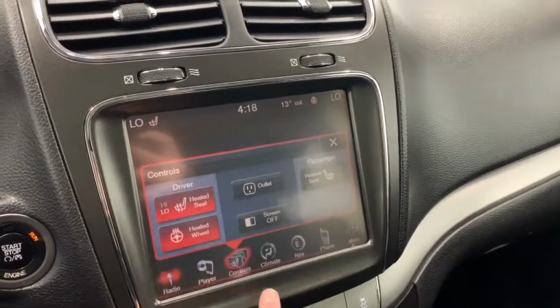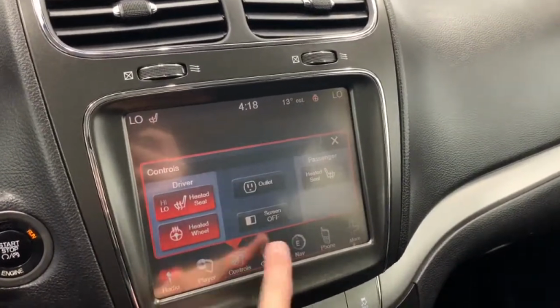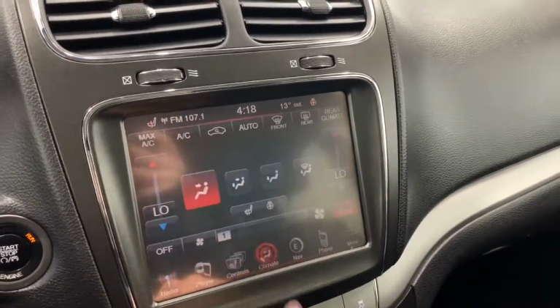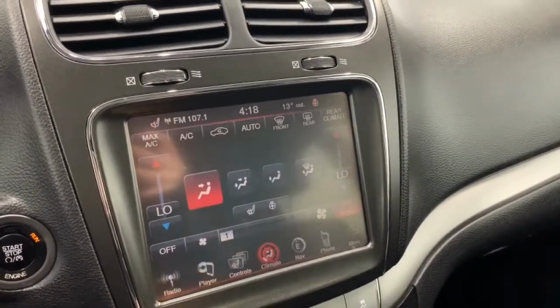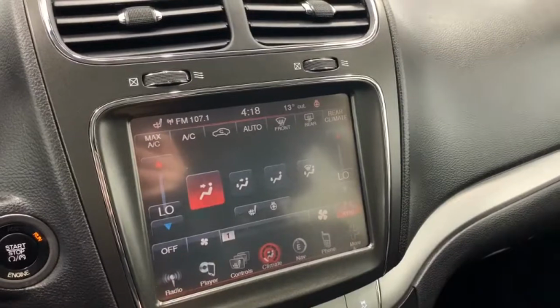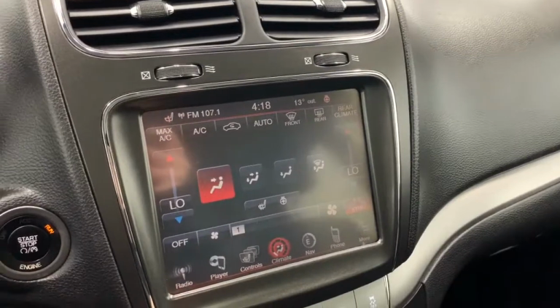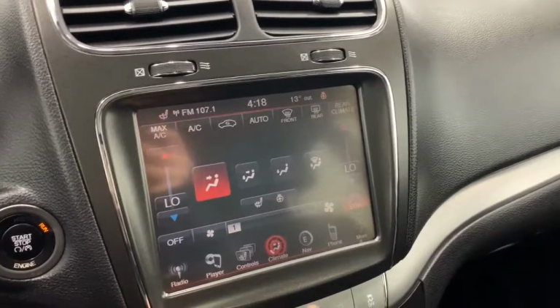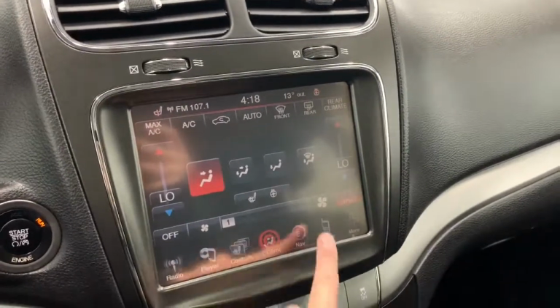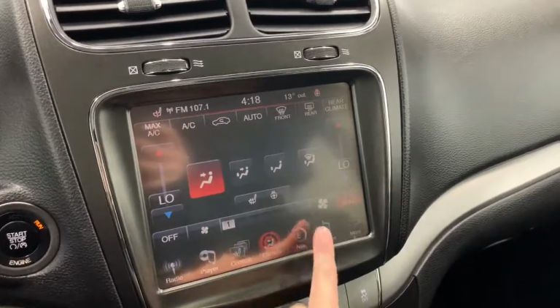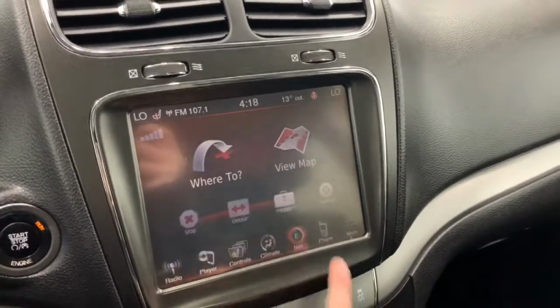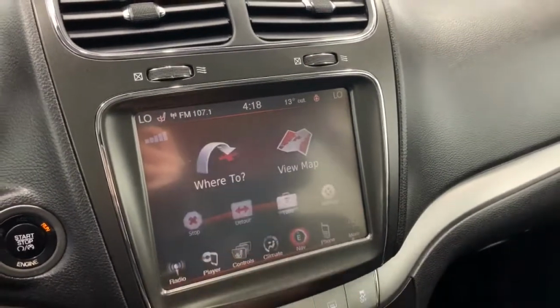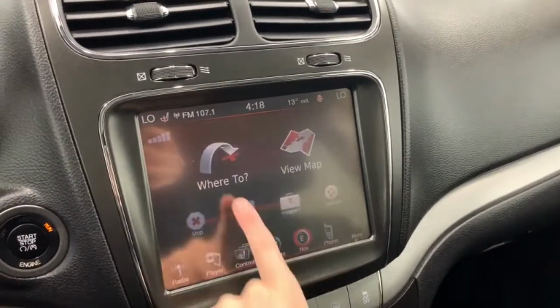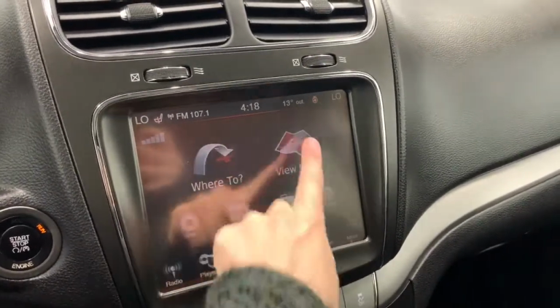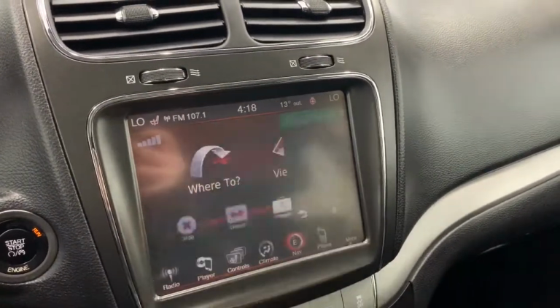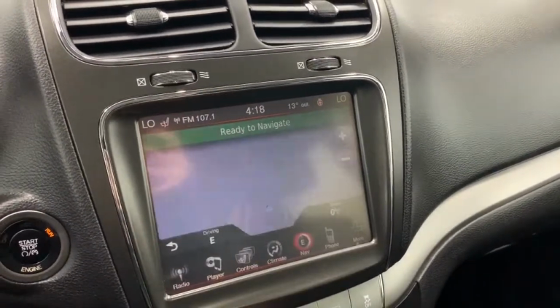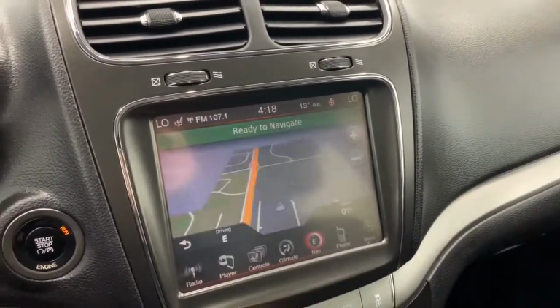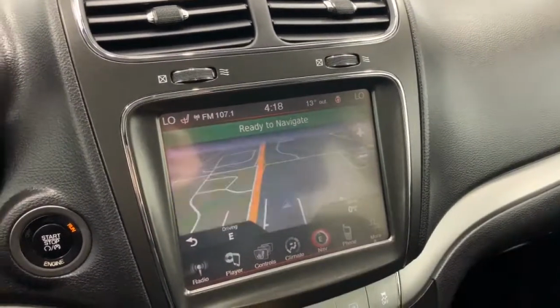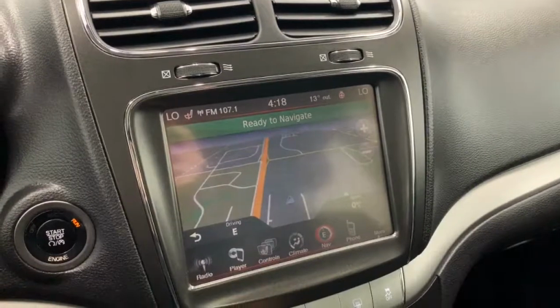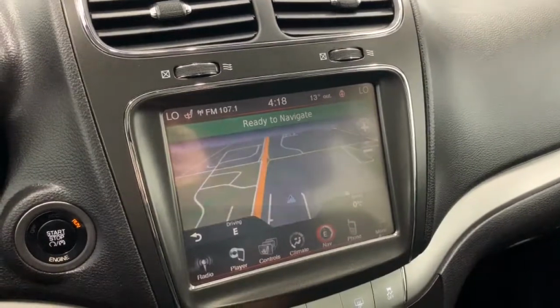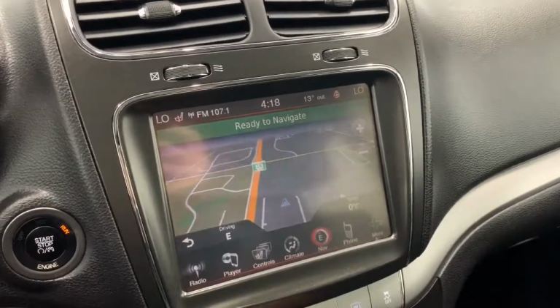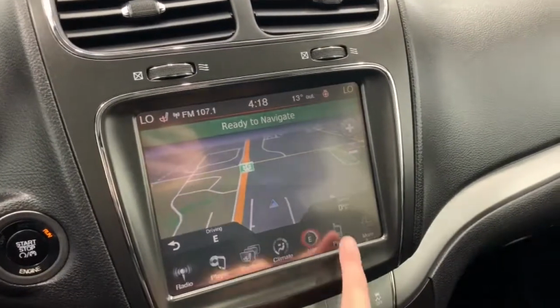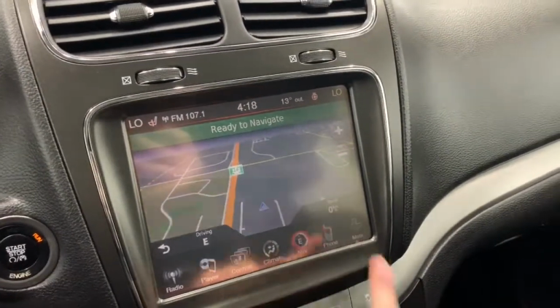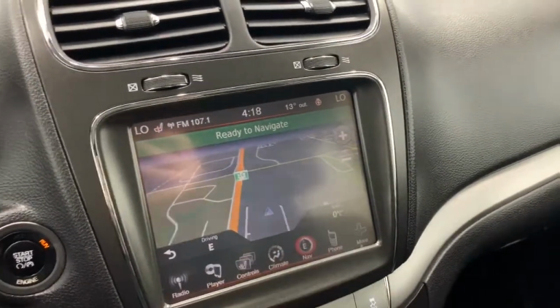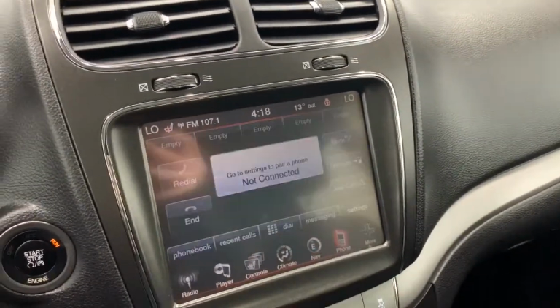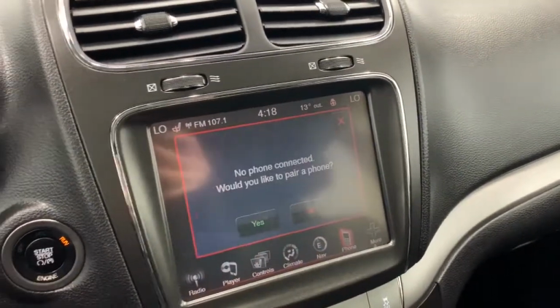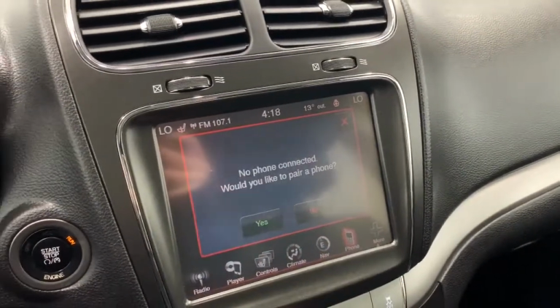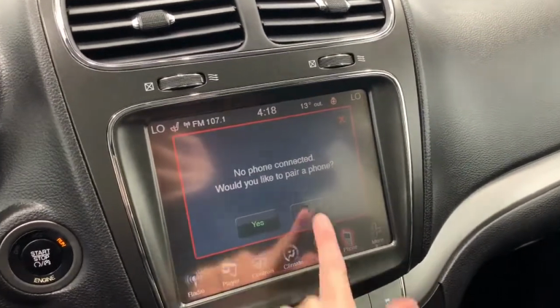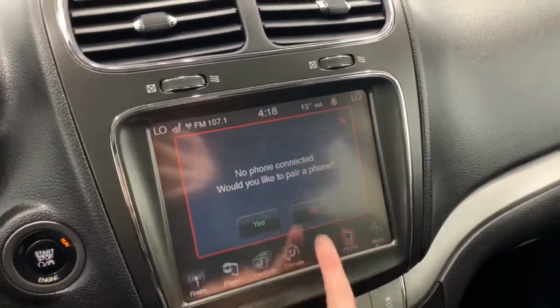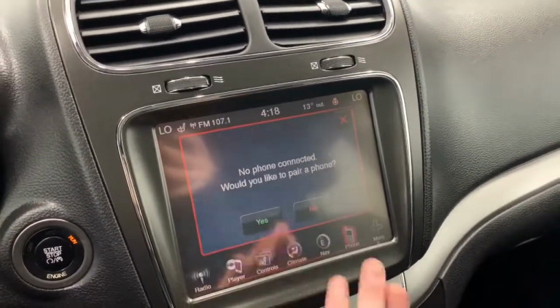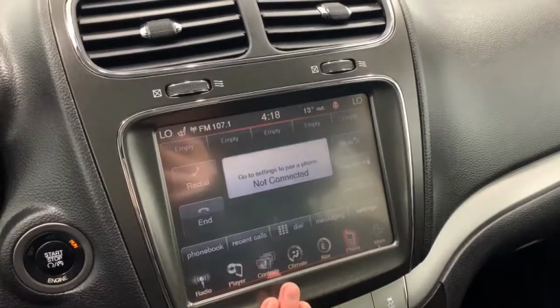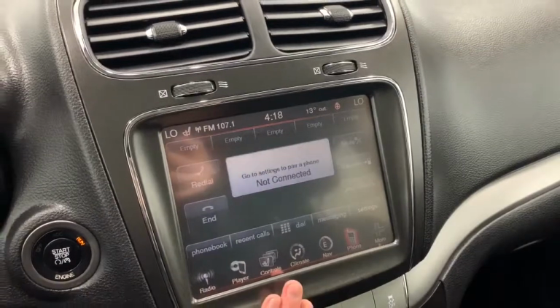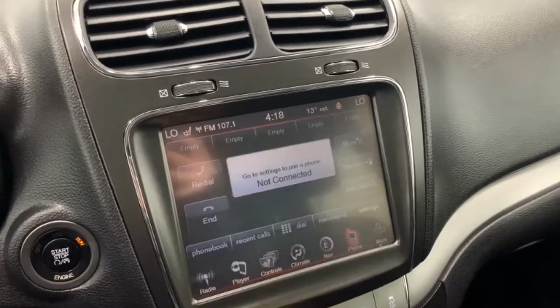There is also a heated leather steering wheel. It does have dual climate control and it is equipped with navigation so you can preset your home and work address. Here is where you can set up your Bluetooth to have all of your phone information on the screen.